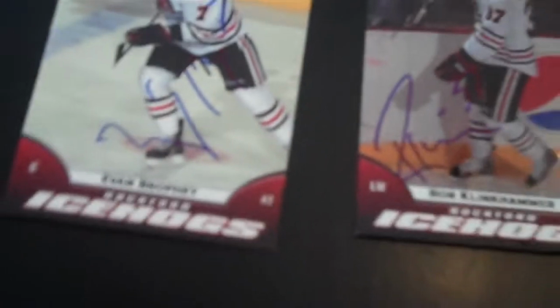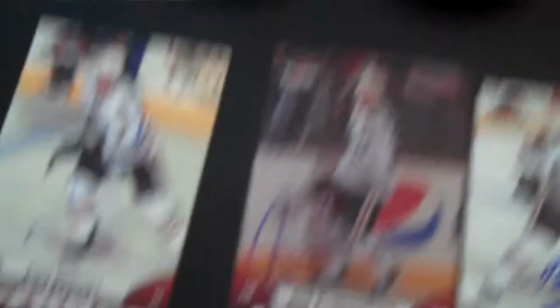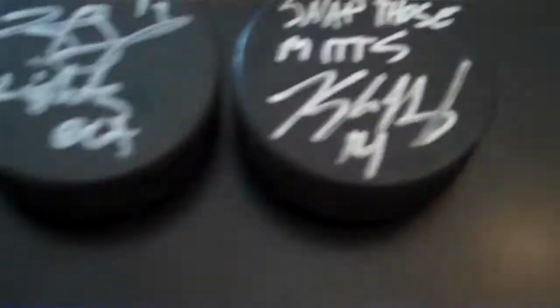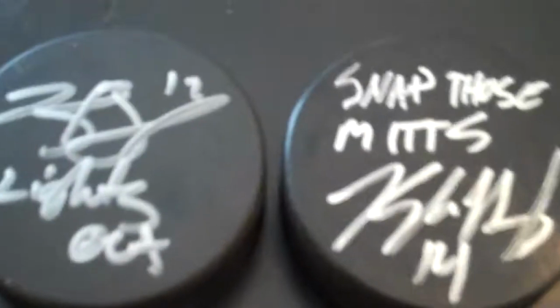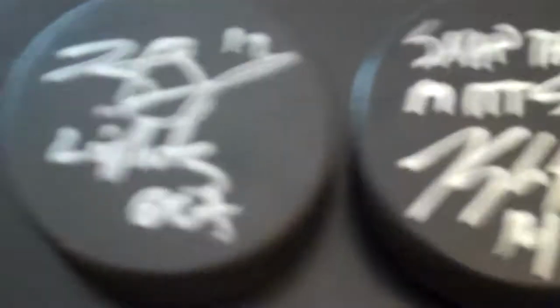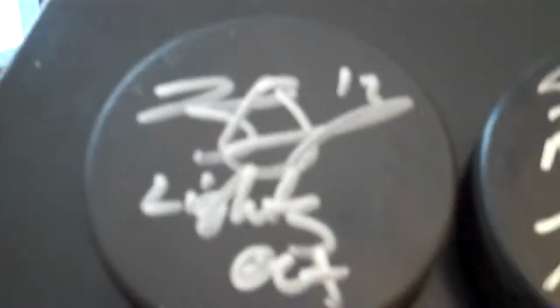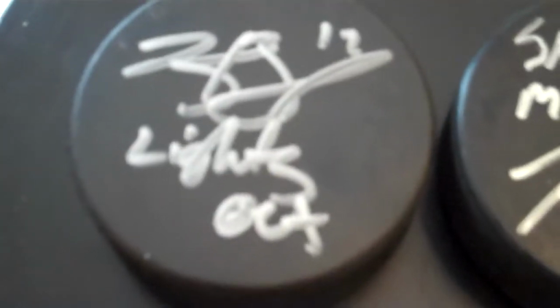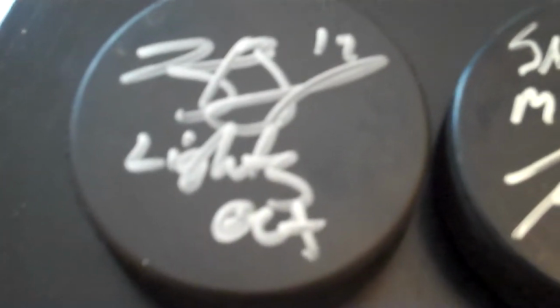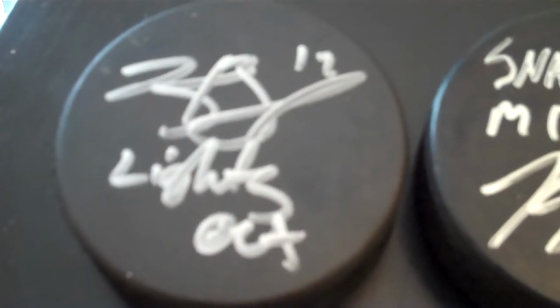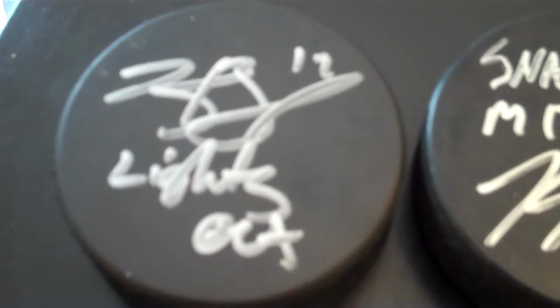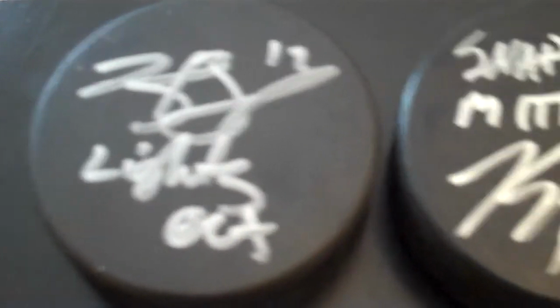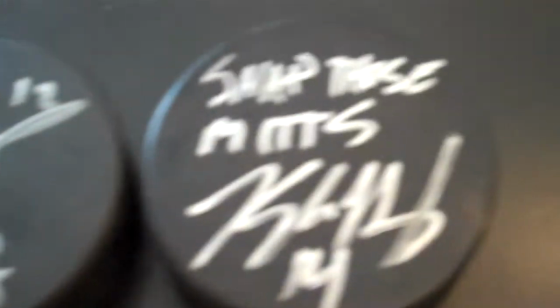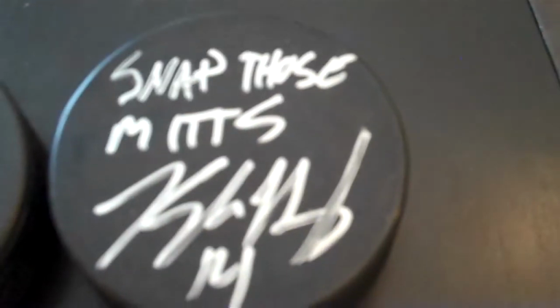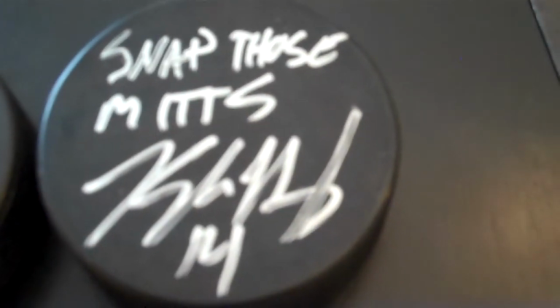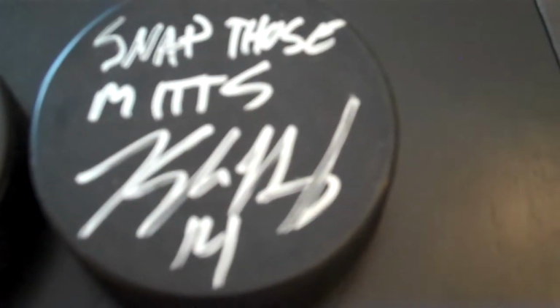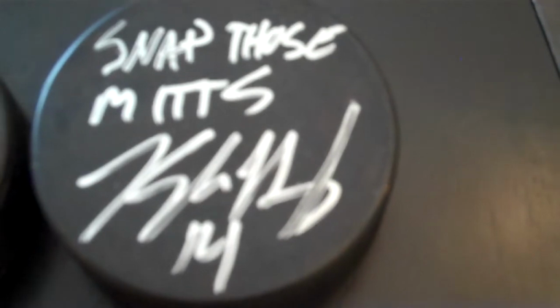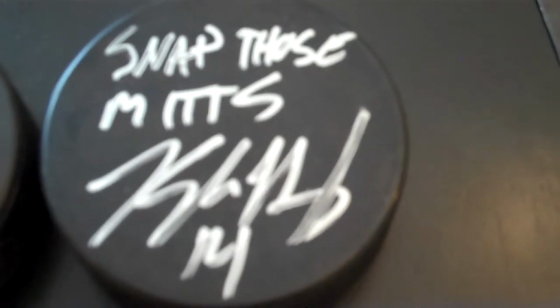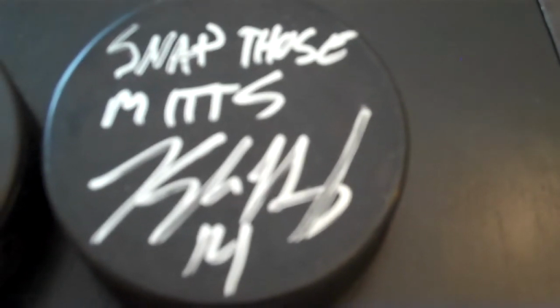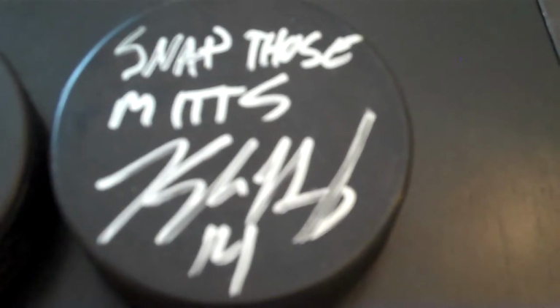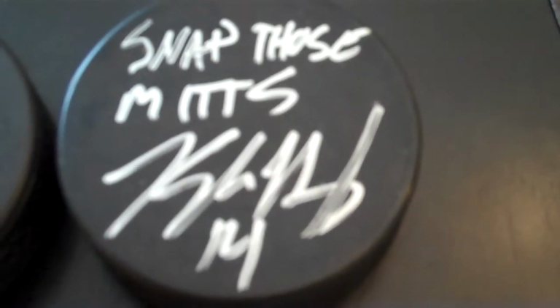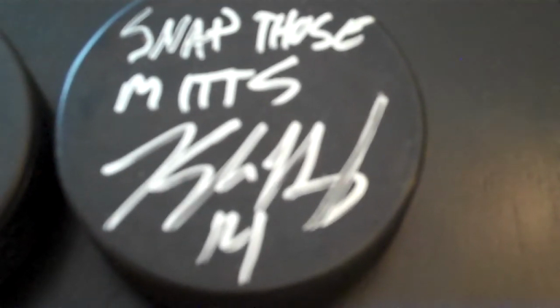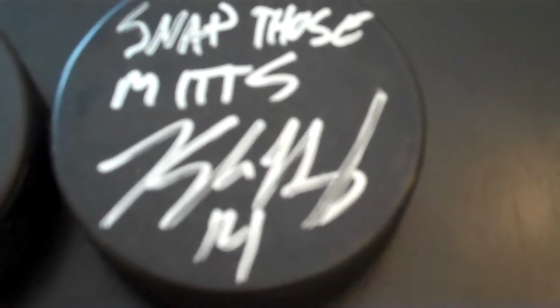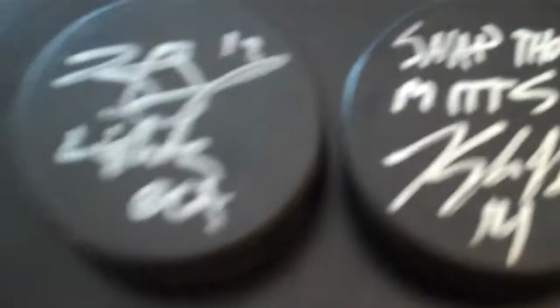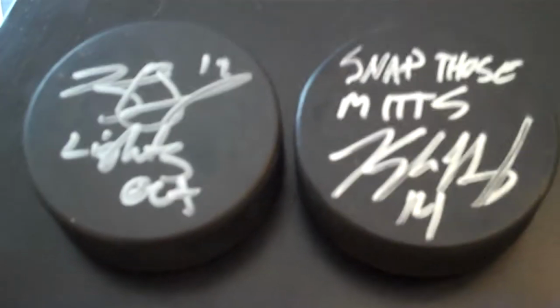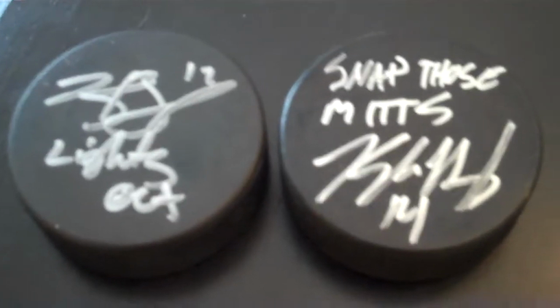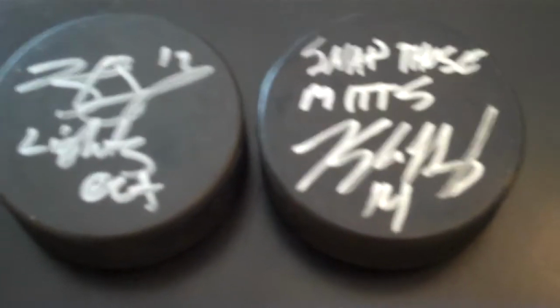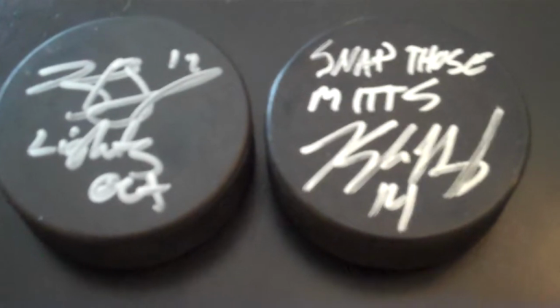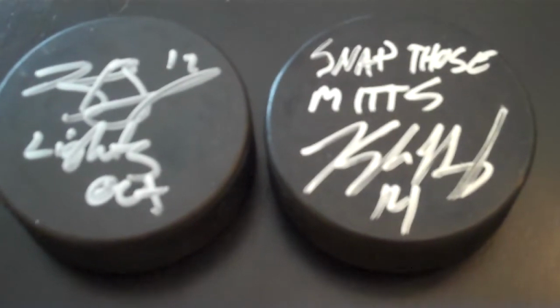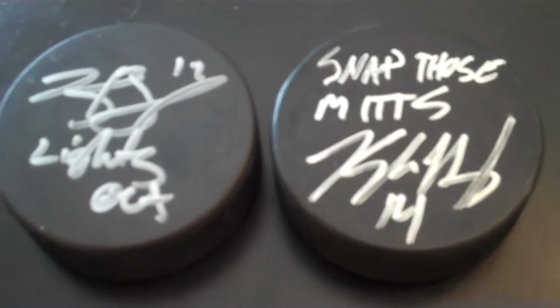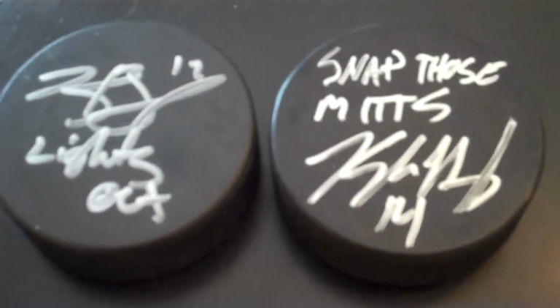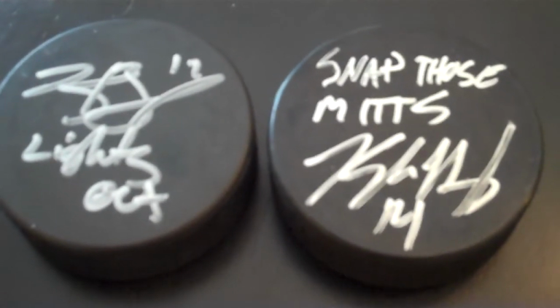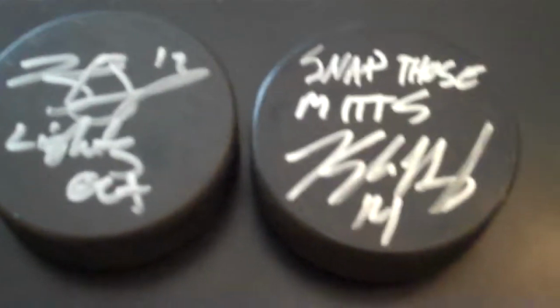My two favorite pucks I got were Kyle Beach with a 'Lights Out' inscription, and then Kyle Hagel again with a 'Snap Those Mits' inscription. Those are probably the two biggest fighters on the team, and I just like getting strange inscriptions.